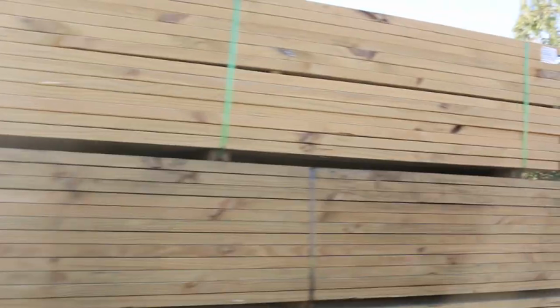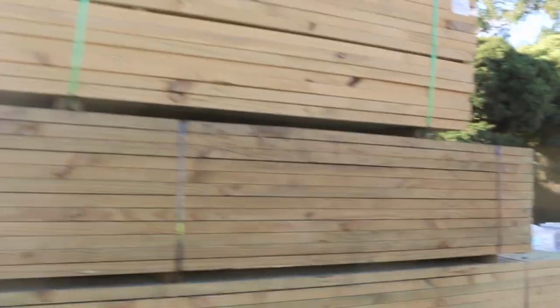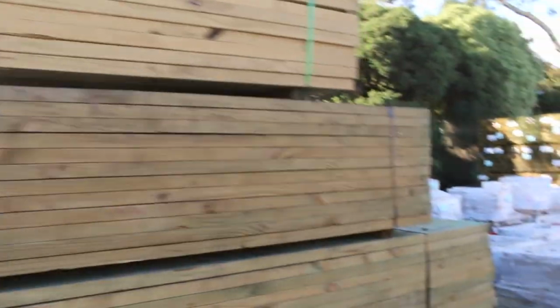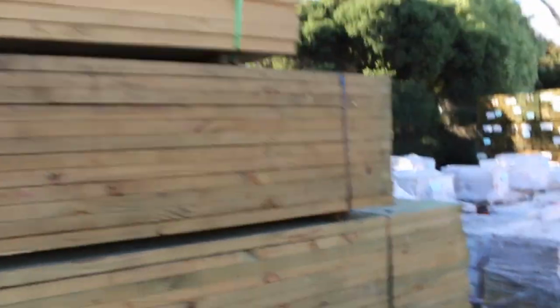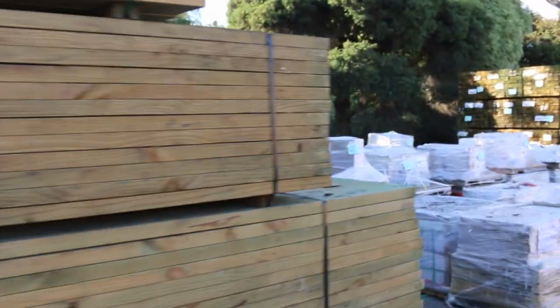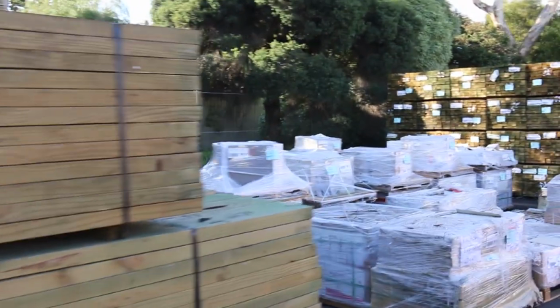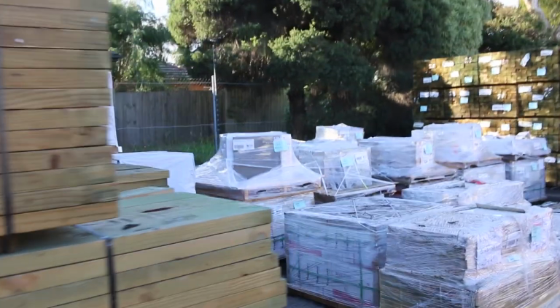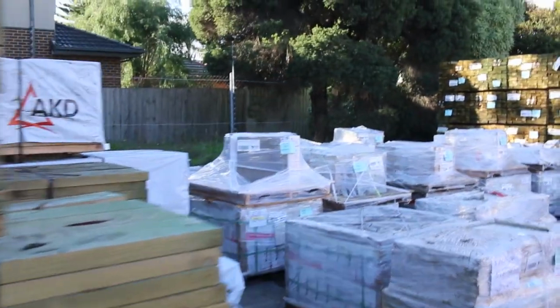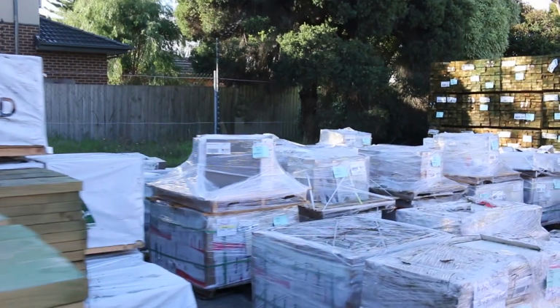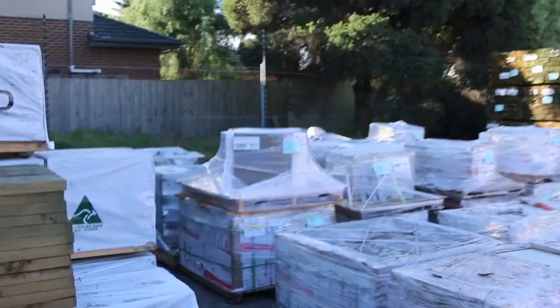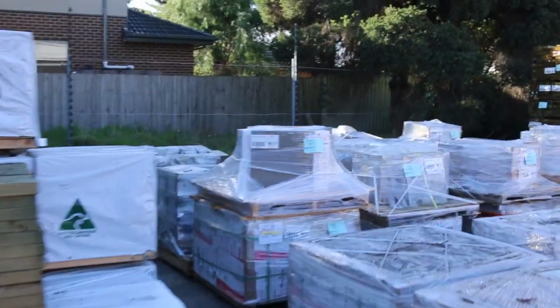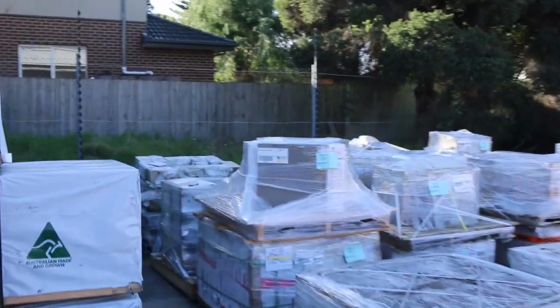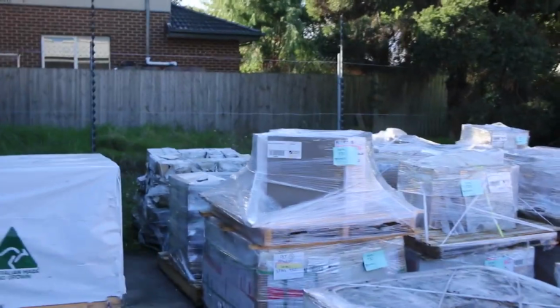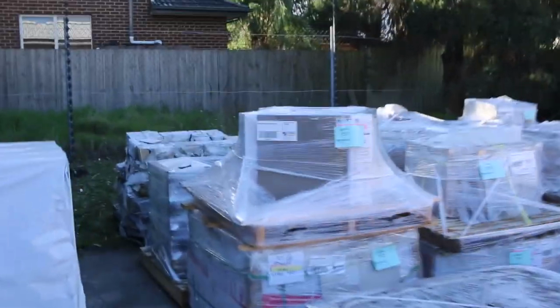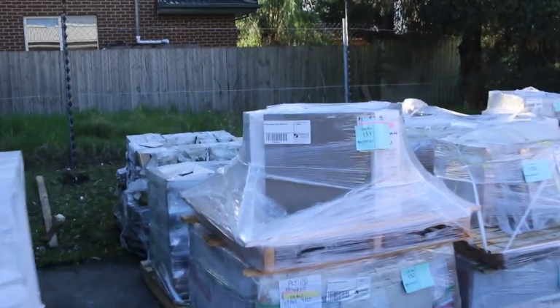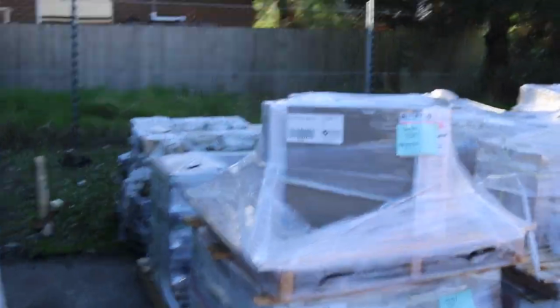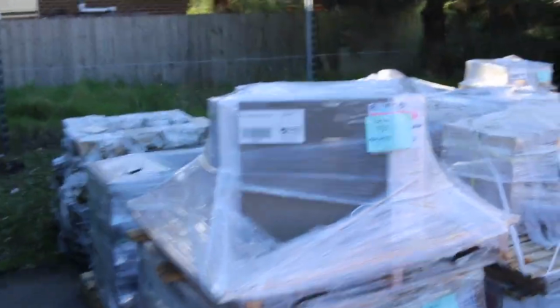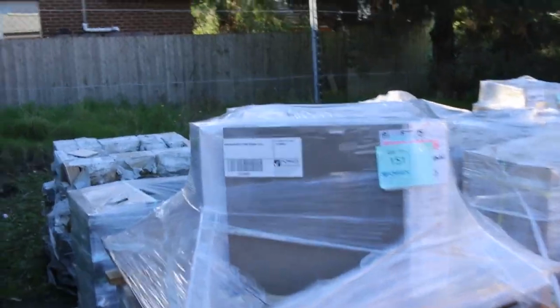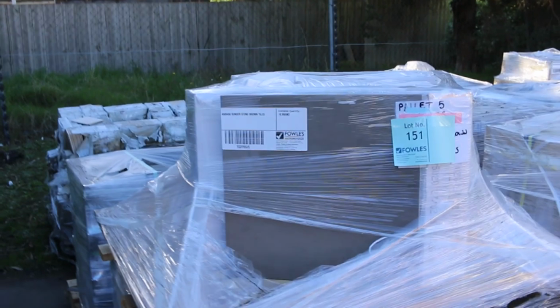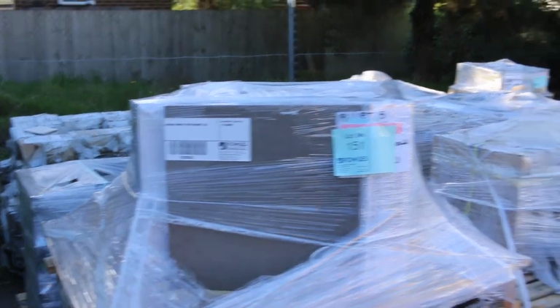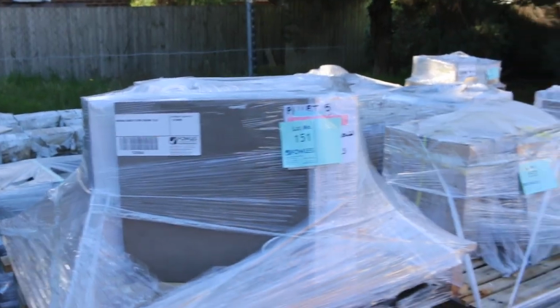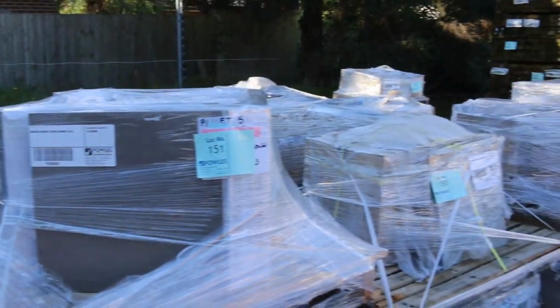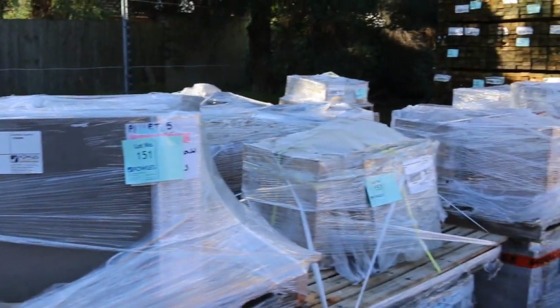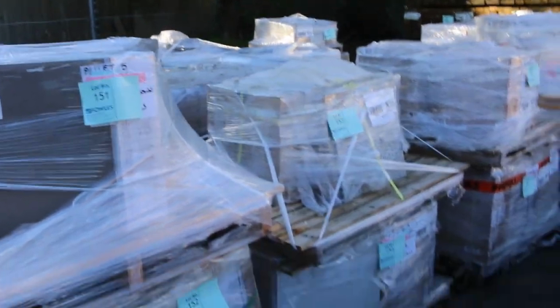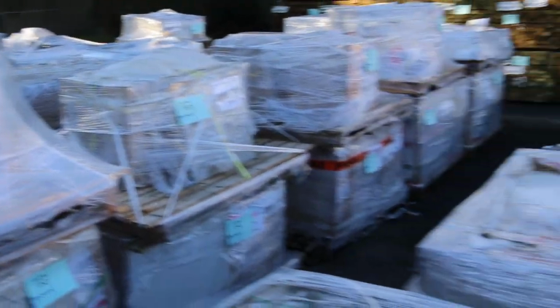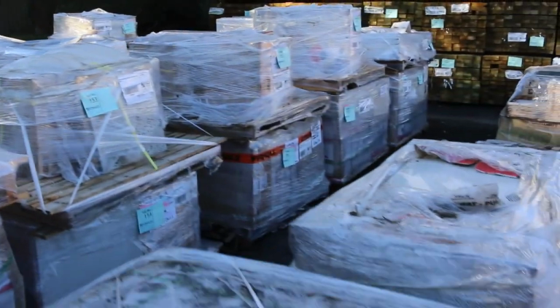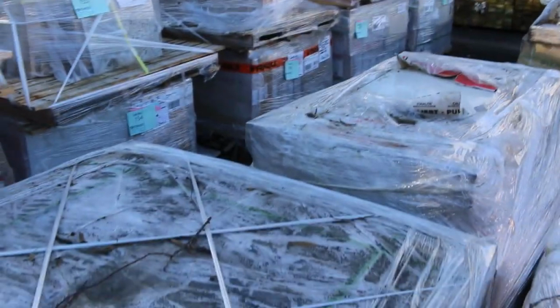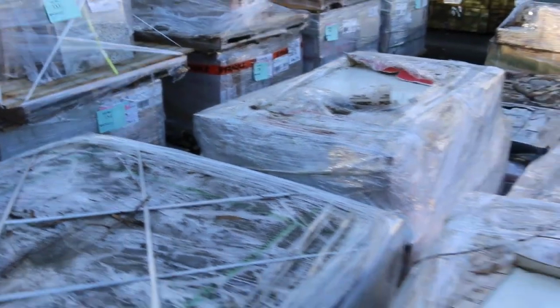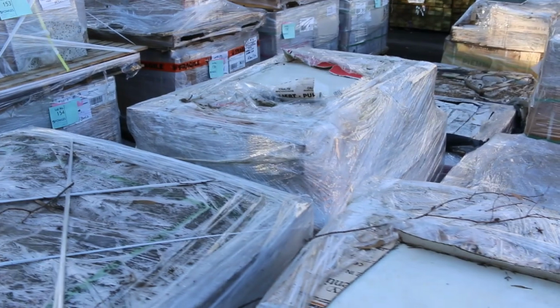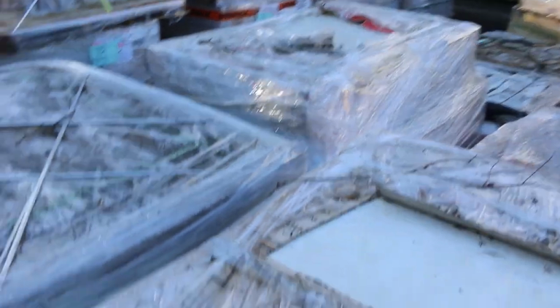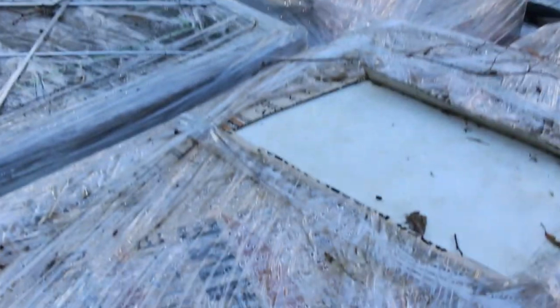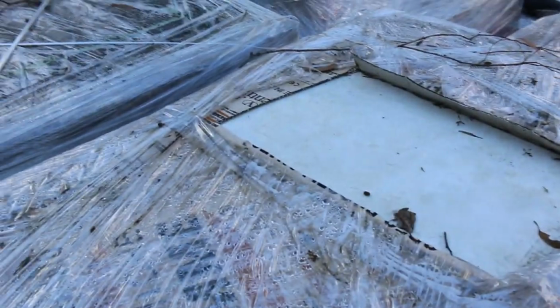We've got a heap of tiles here as well — probably a couple of semi-loads worth of tiles to clear. If you're after some tiles make sure you come and check these out, because you'll certainly get them at the right price — it'll be nice and cheap.